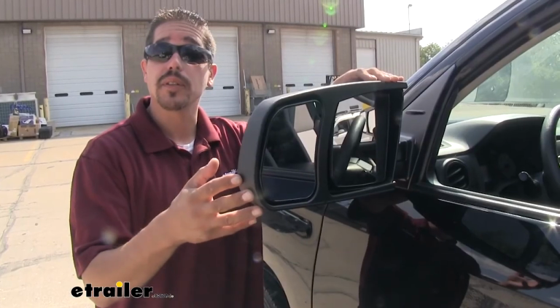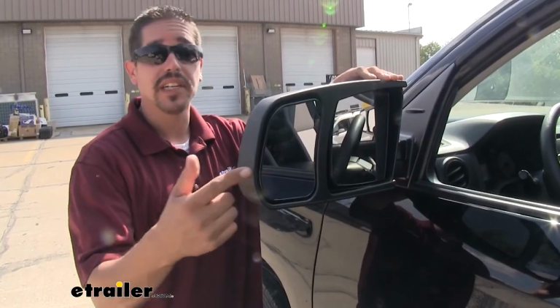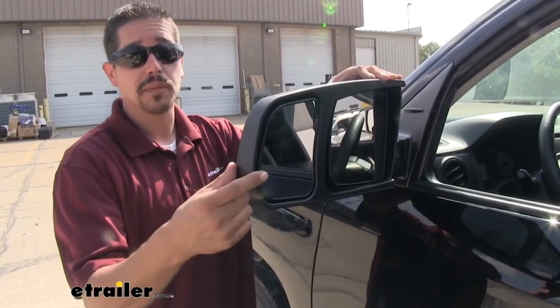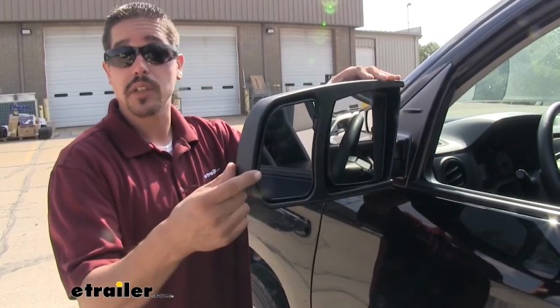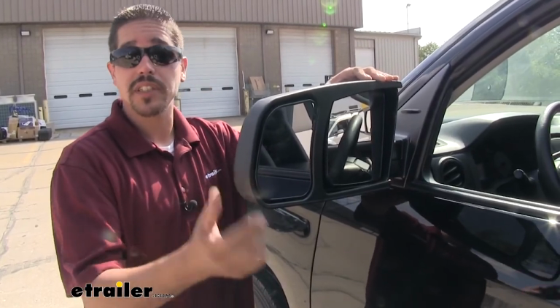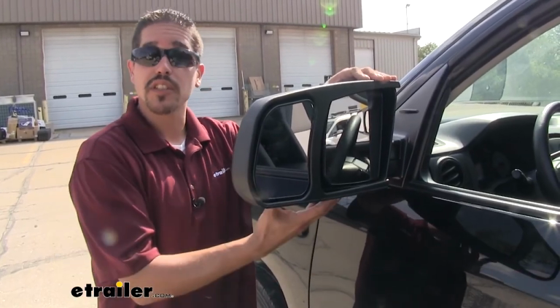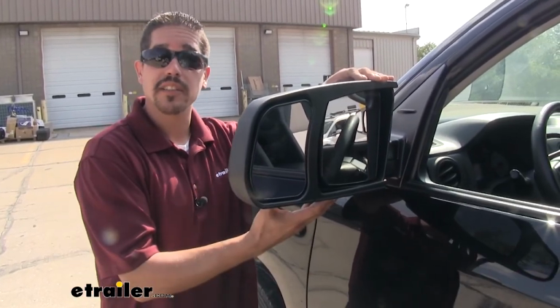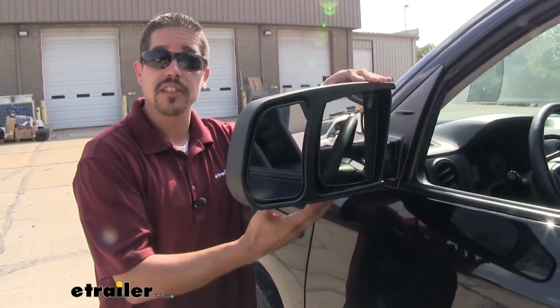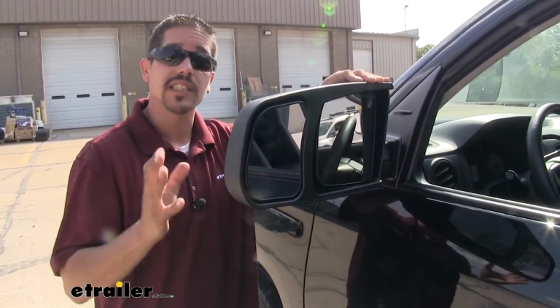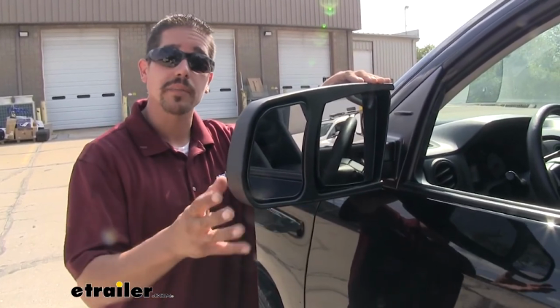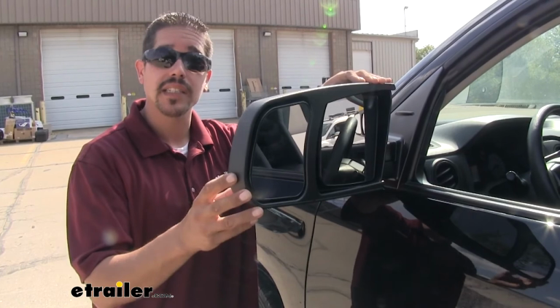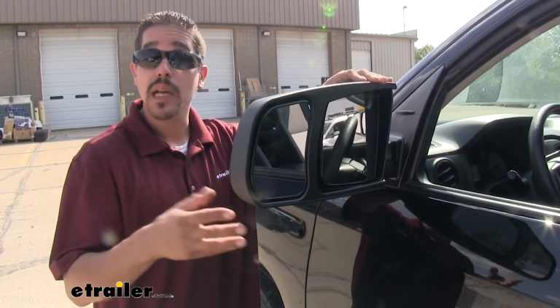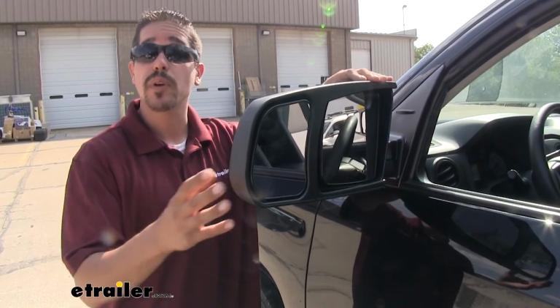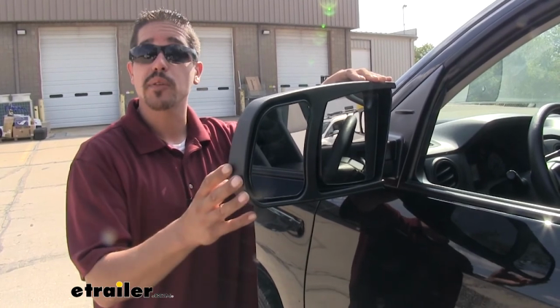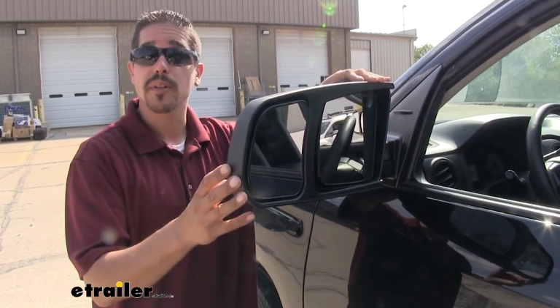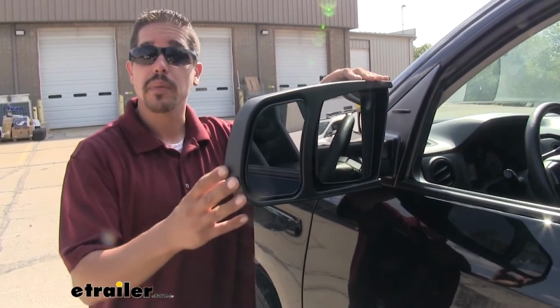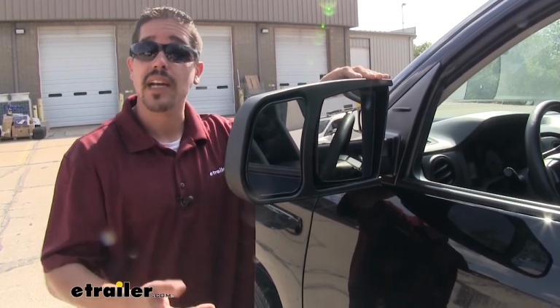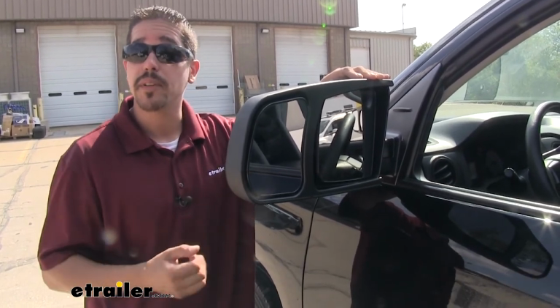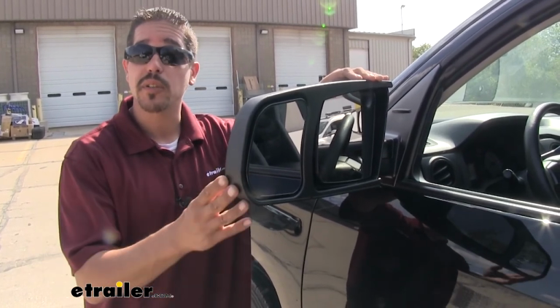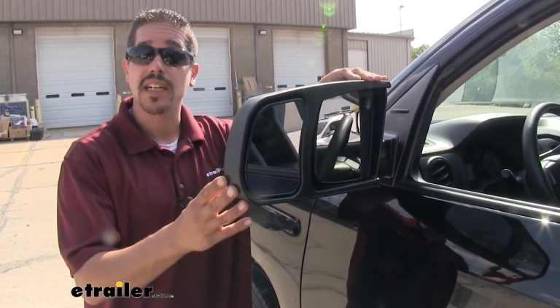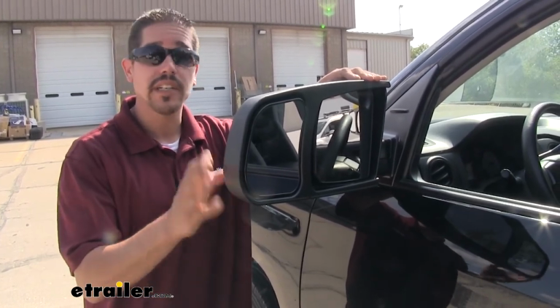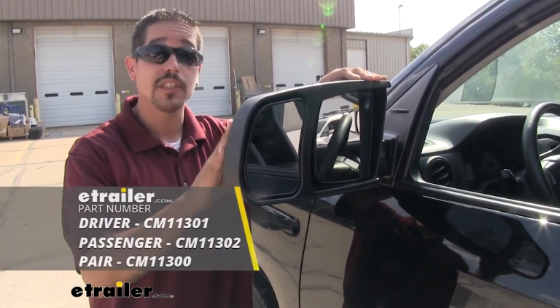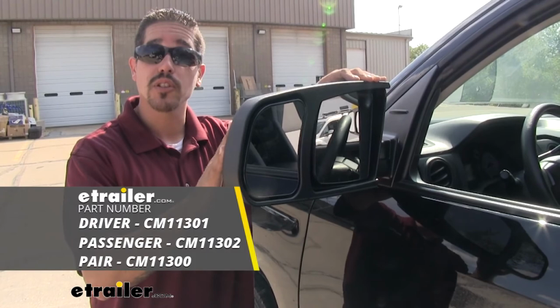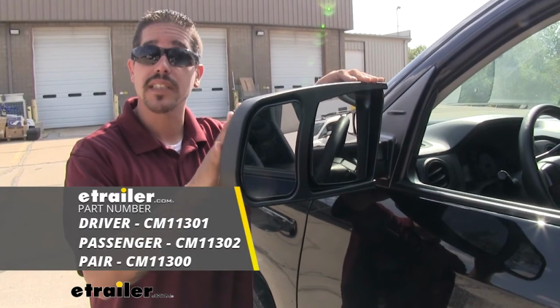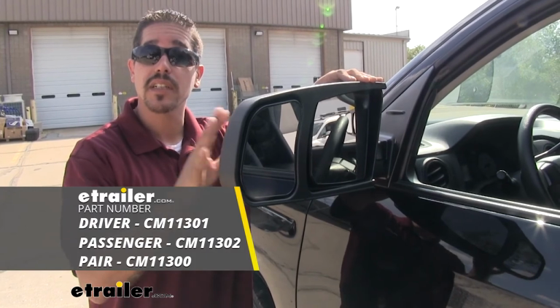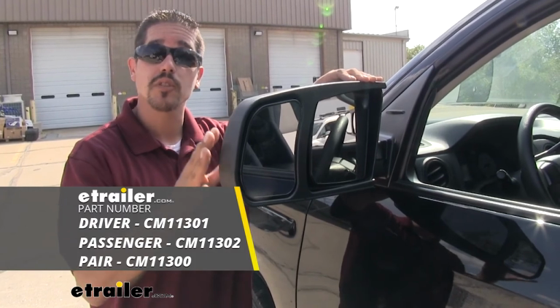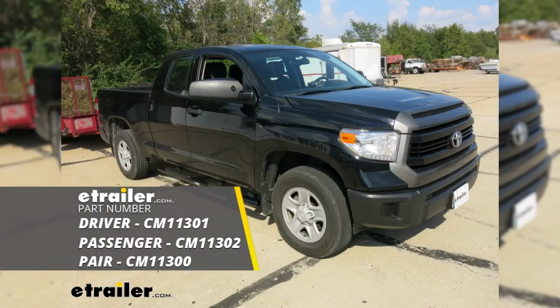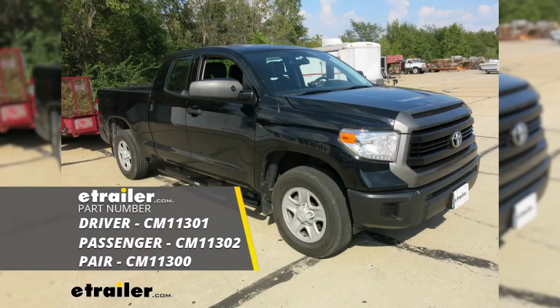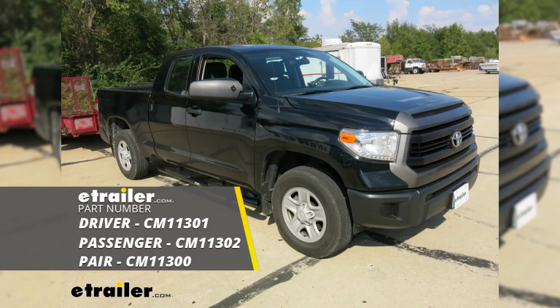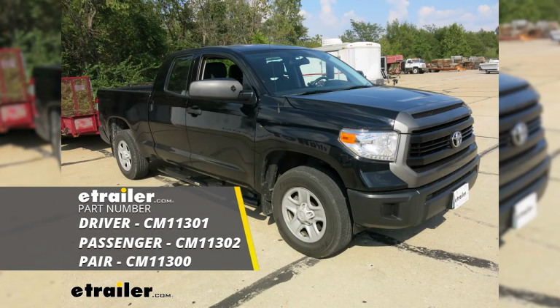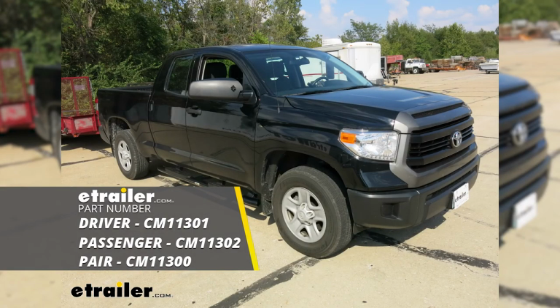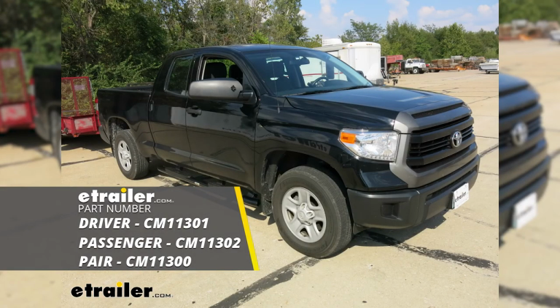That's all there is to it. We can make adjustments to our towing mirror as well as our factory mirror so we can see everything behind us and be ready to hit the road. I'm Rob here at eTrailer.com, and that'll finish up your look at the SEPA custom towing mirrors on our 2016 Toyota Tundra.